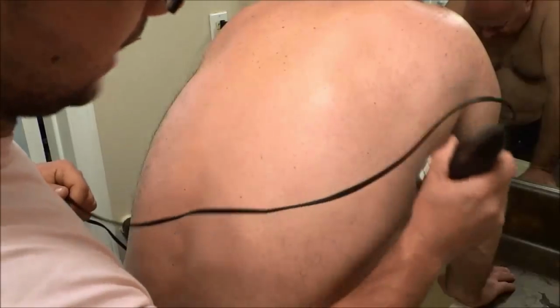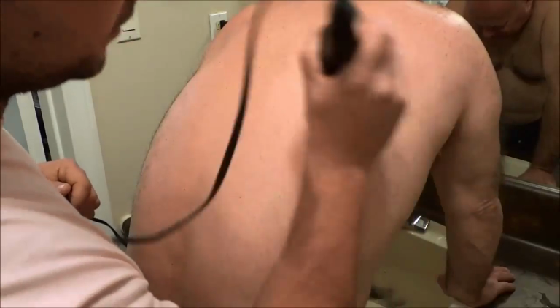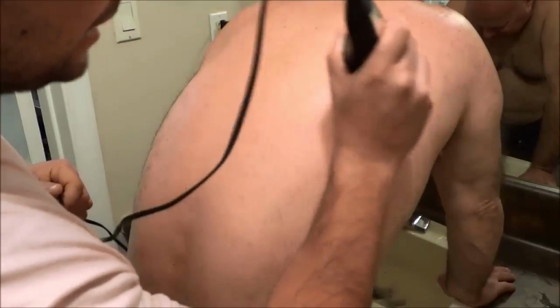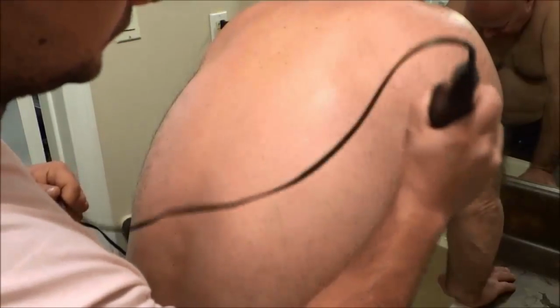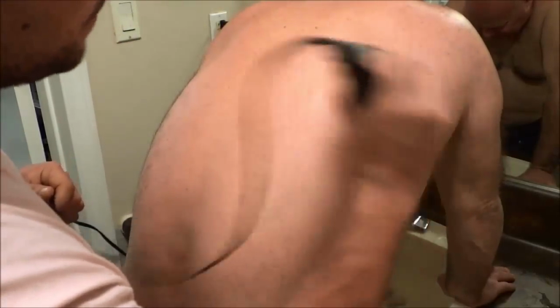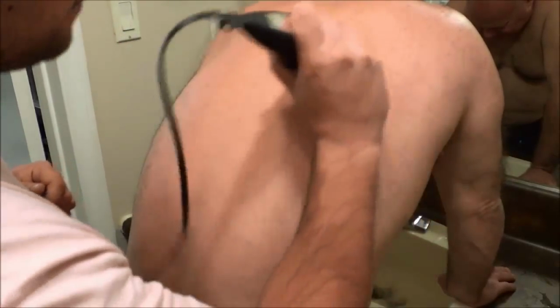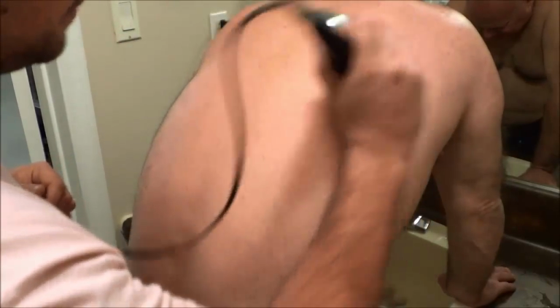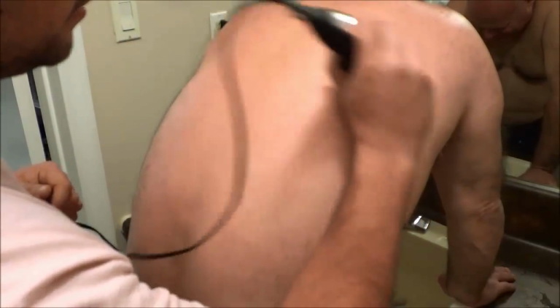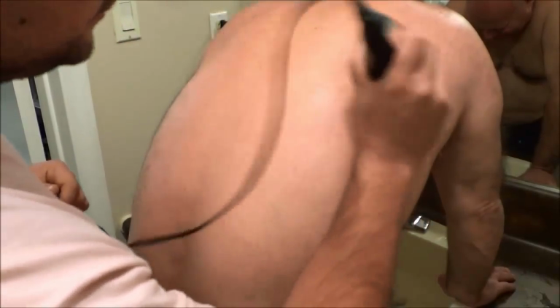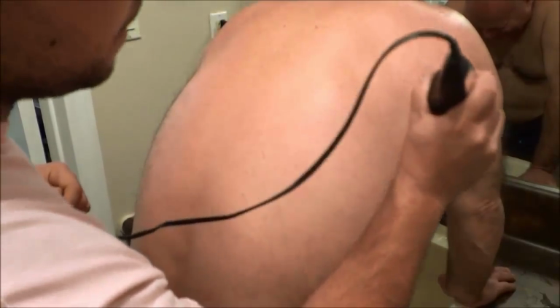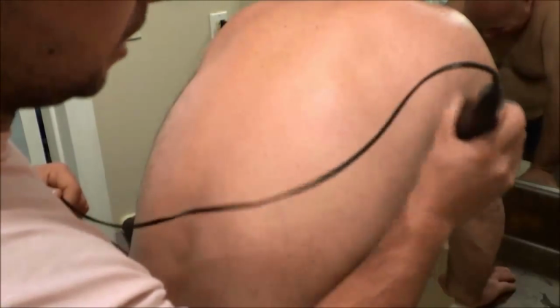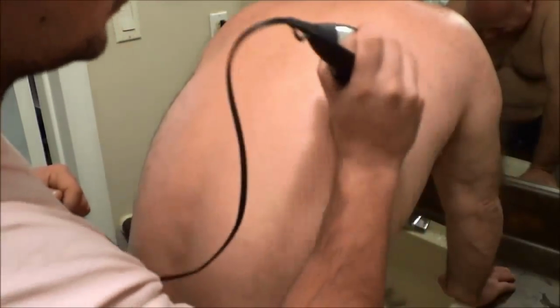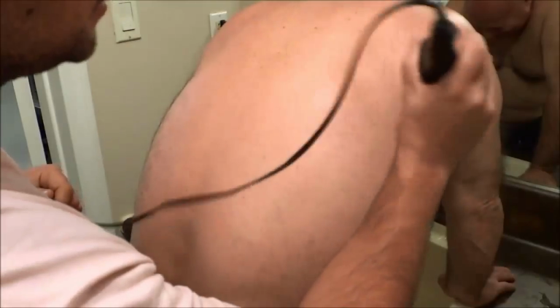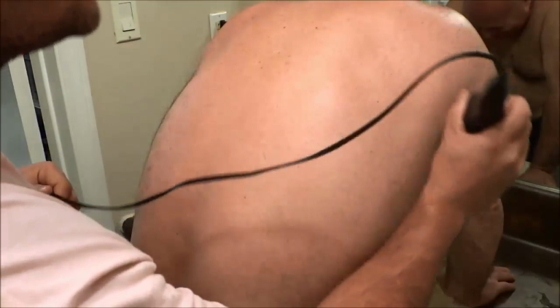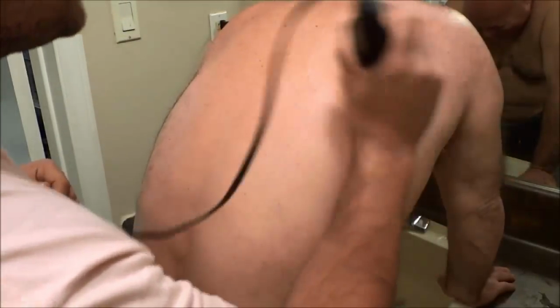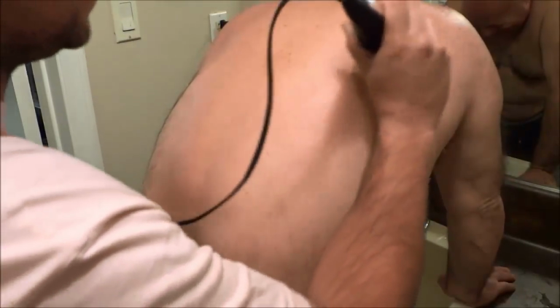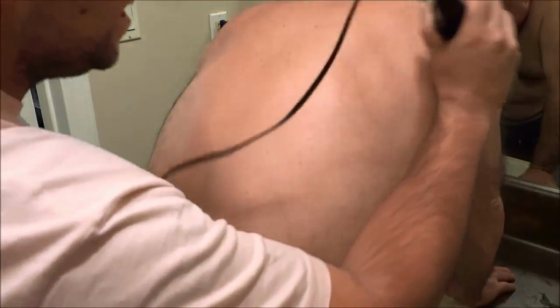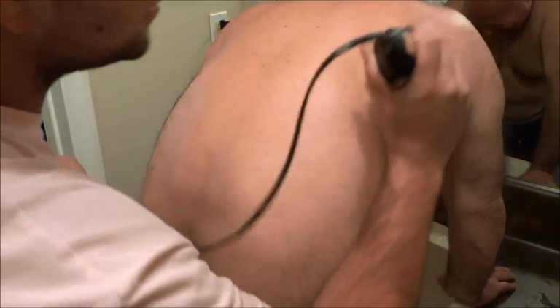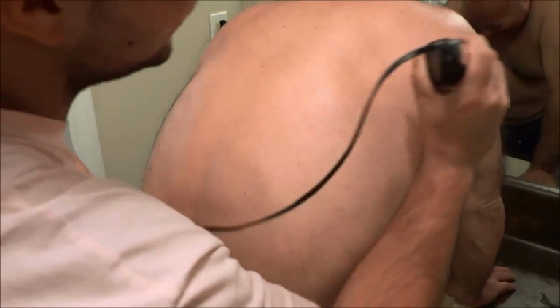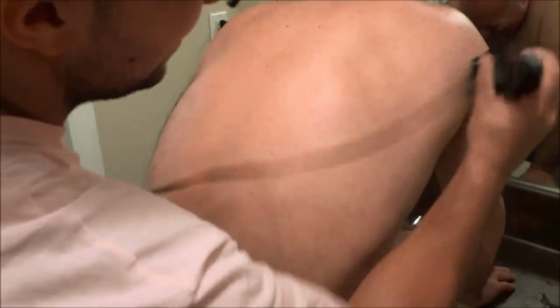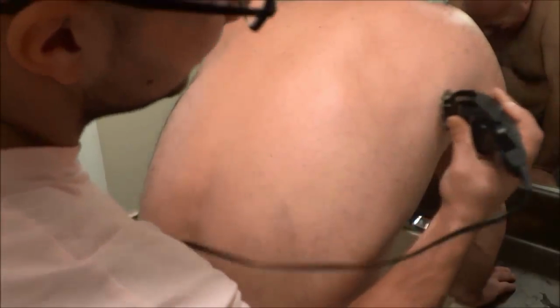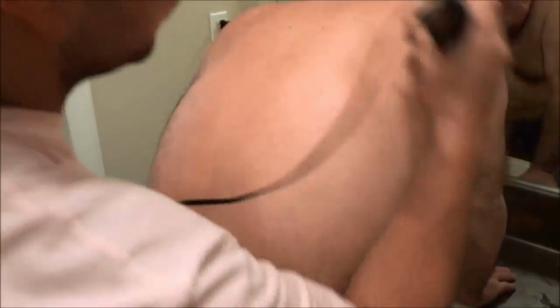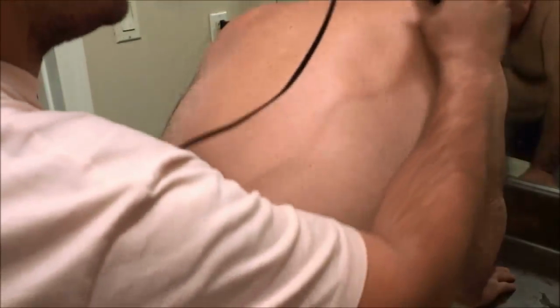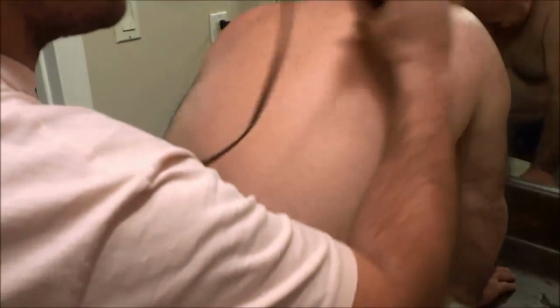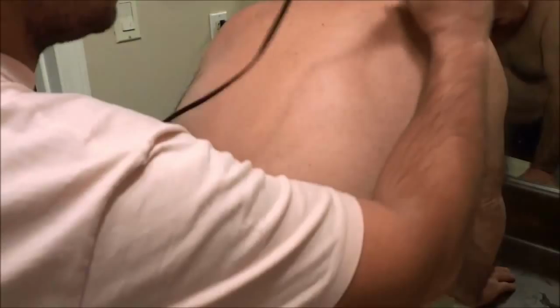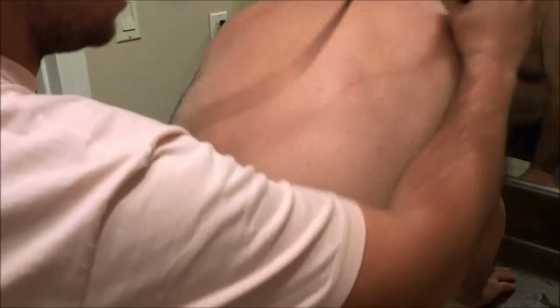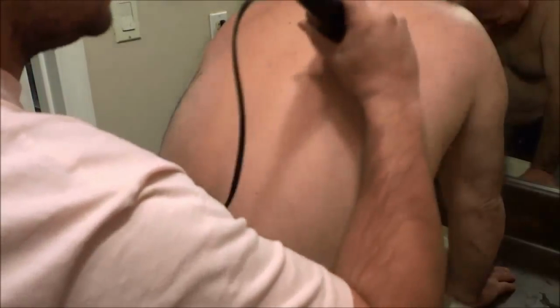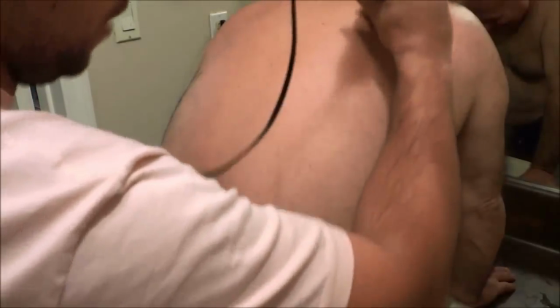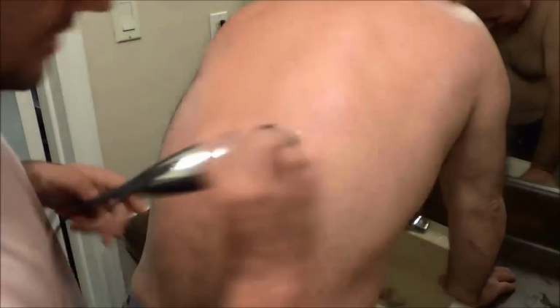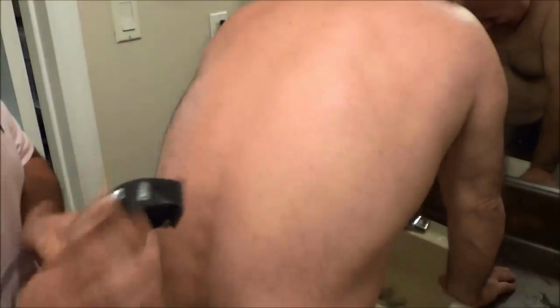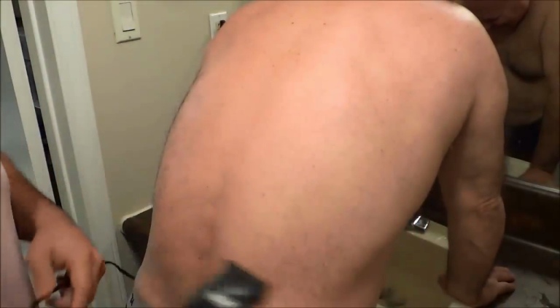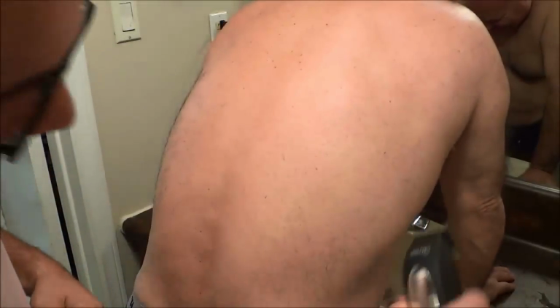Everyone's back is different. Some people may have just a bit of hair, some people may have a lot of hair, so it all depends on how much hair the person has. It might be a quick job or it might take a while.